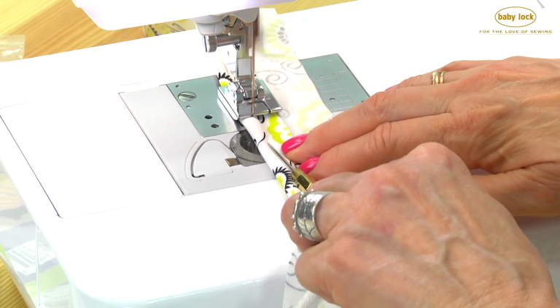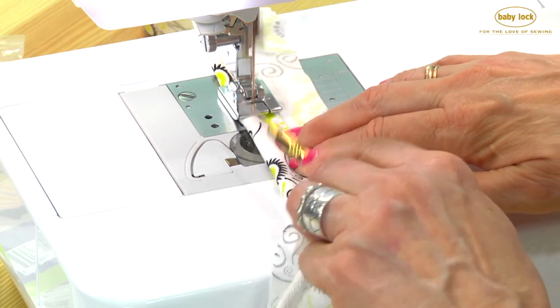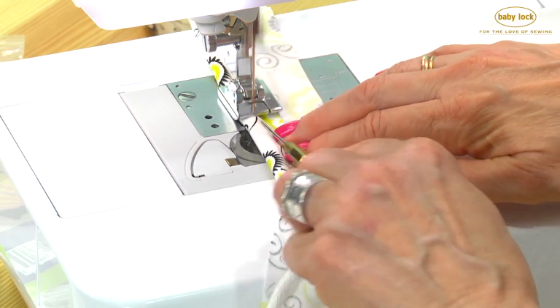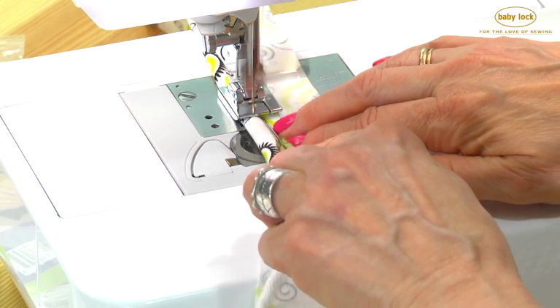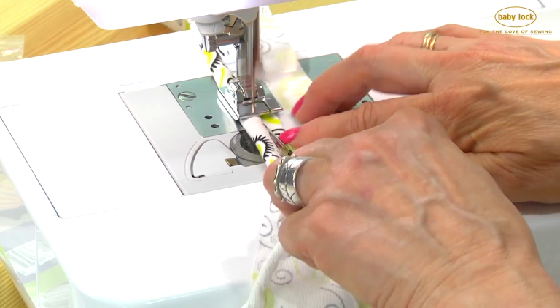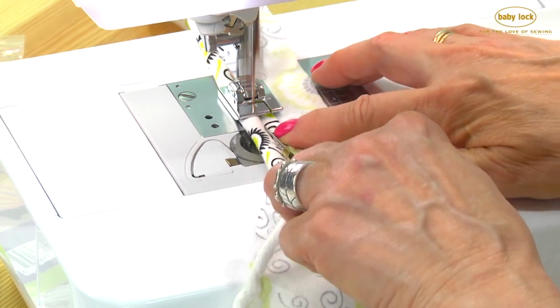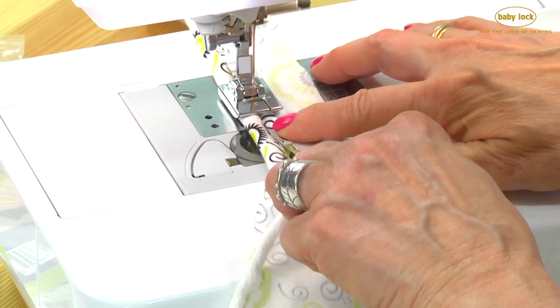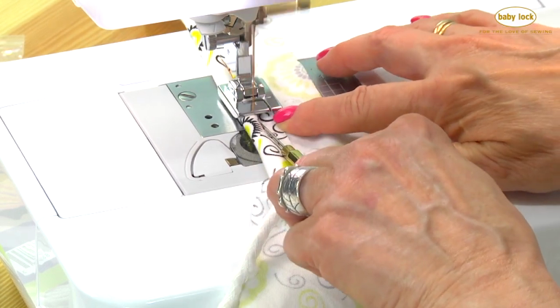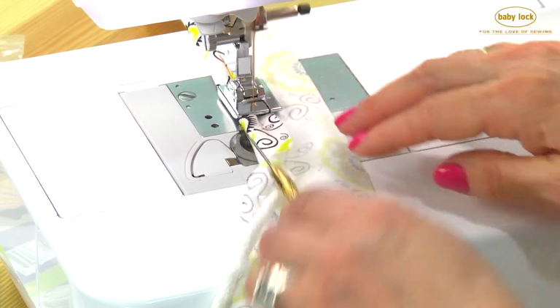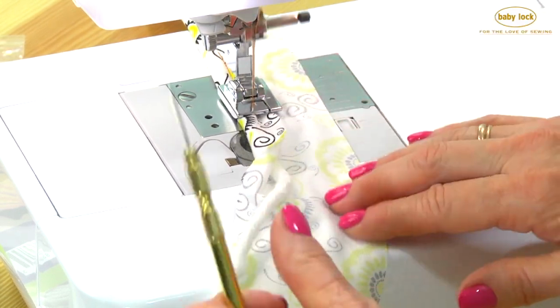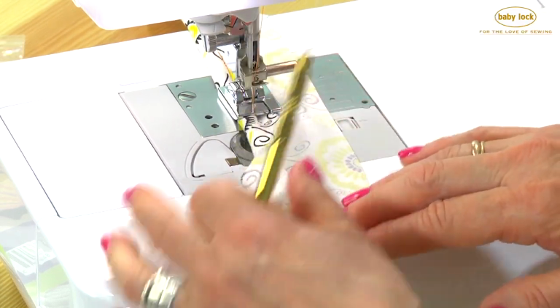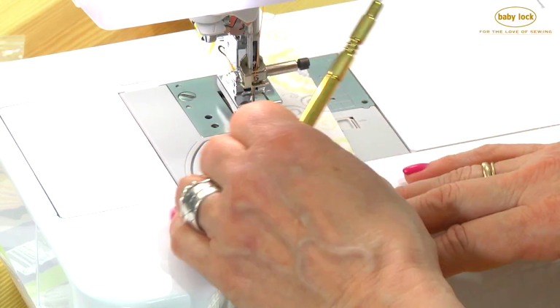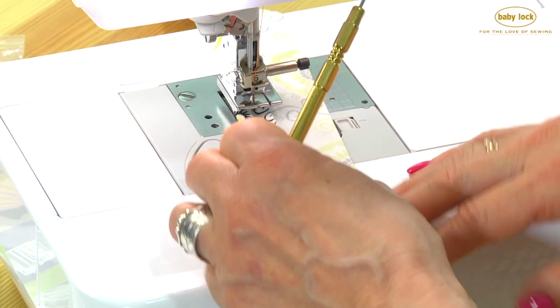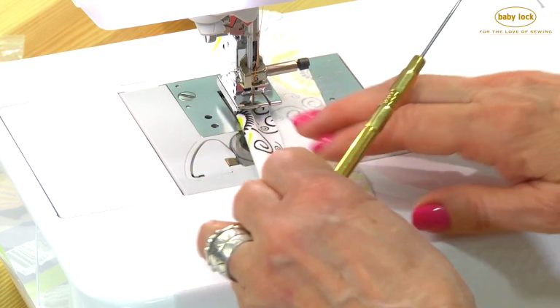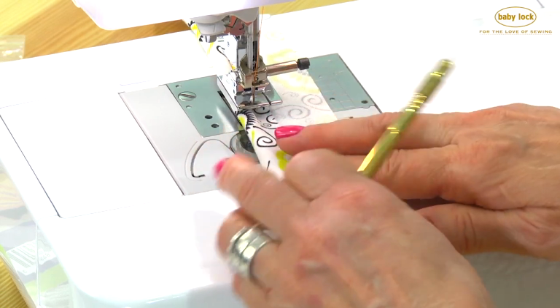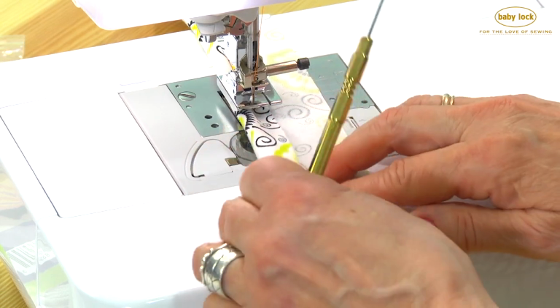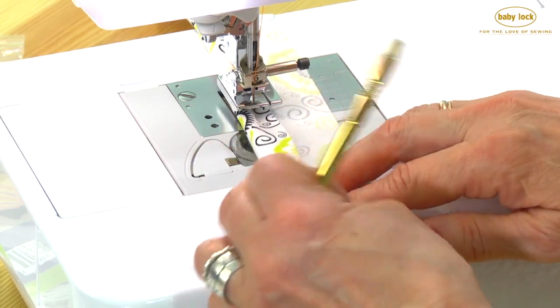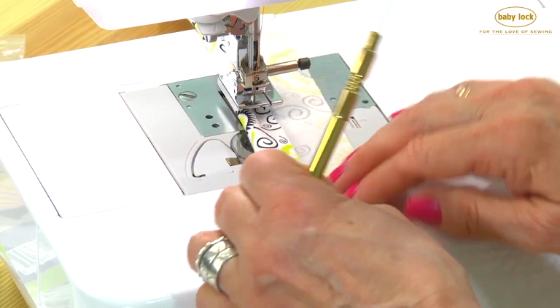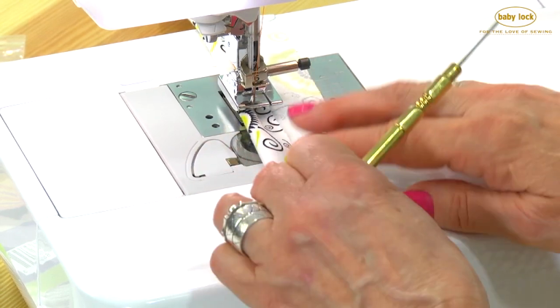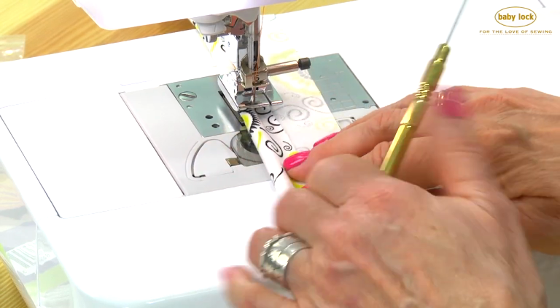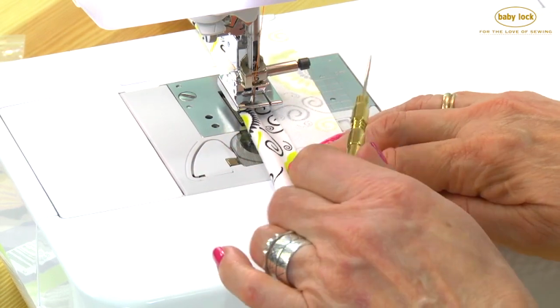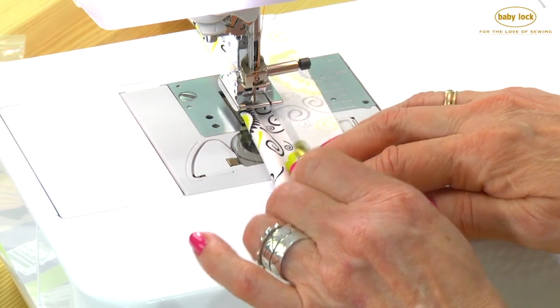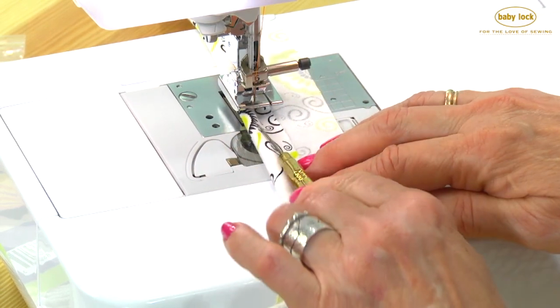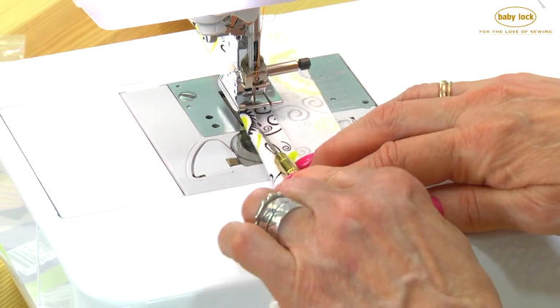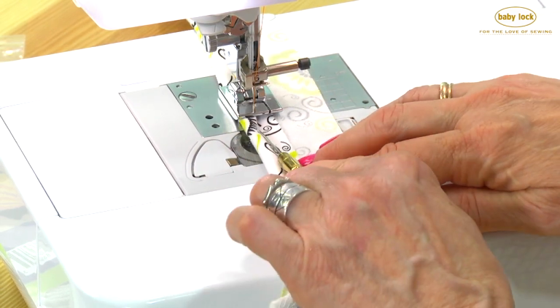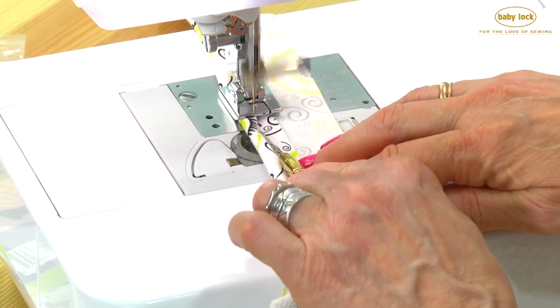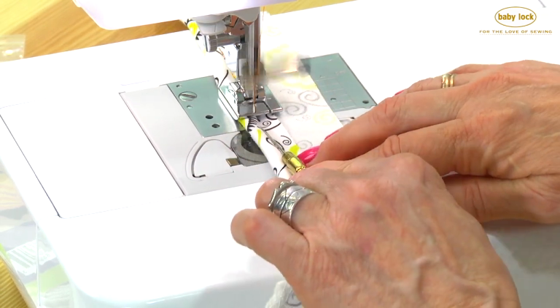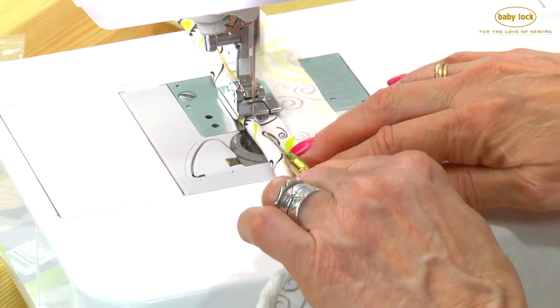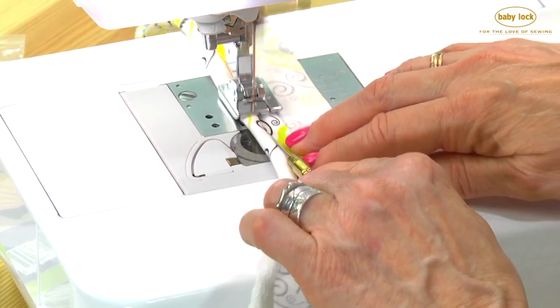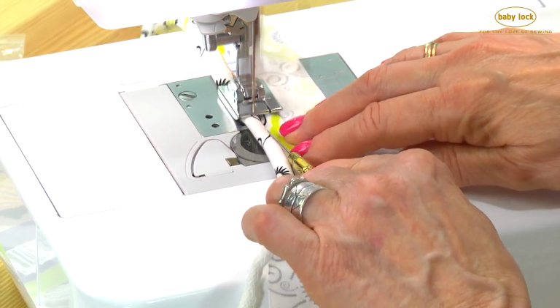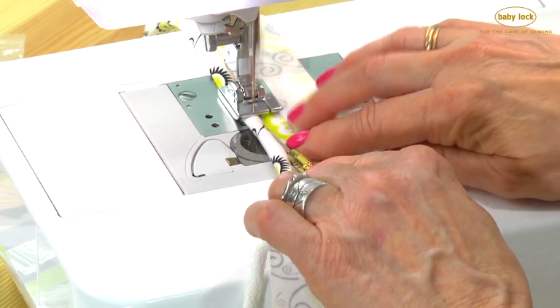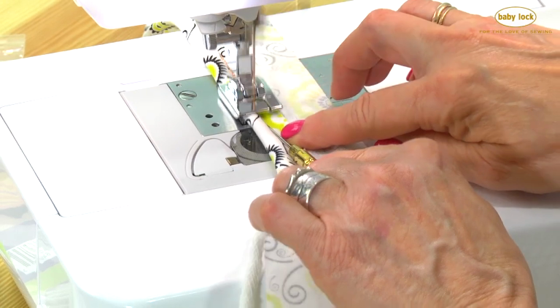I cut this about two and a half inches wide. If you're using the medium size cord with the bigger foot, then cut it about three inches. You want to have plenty to work with.